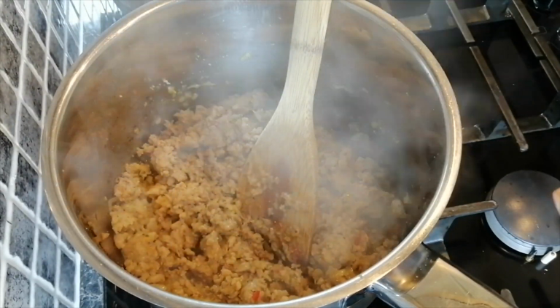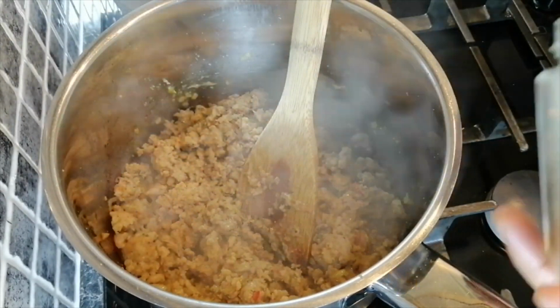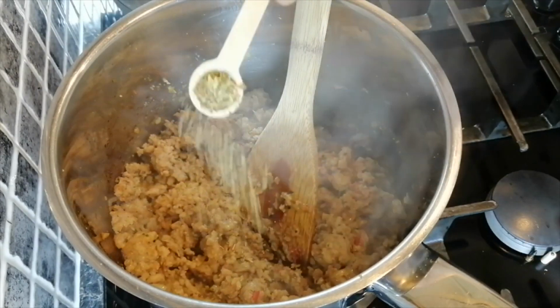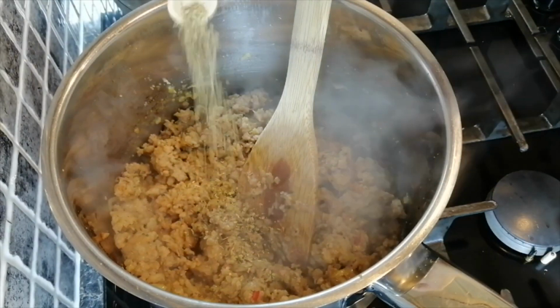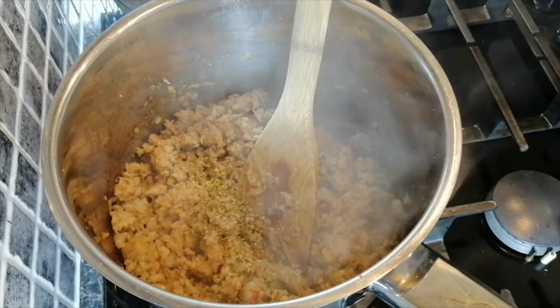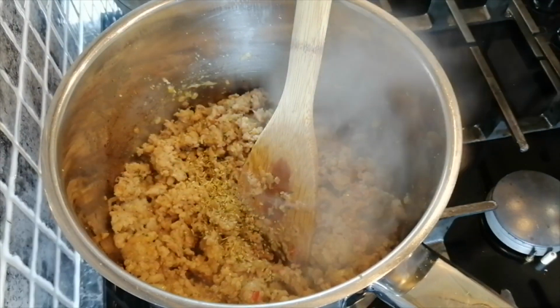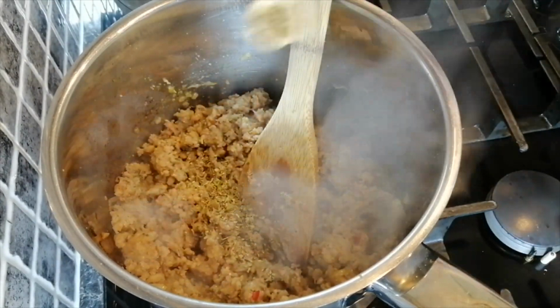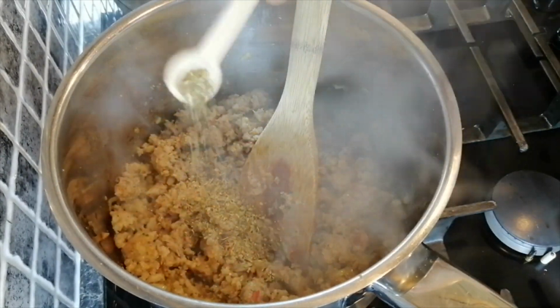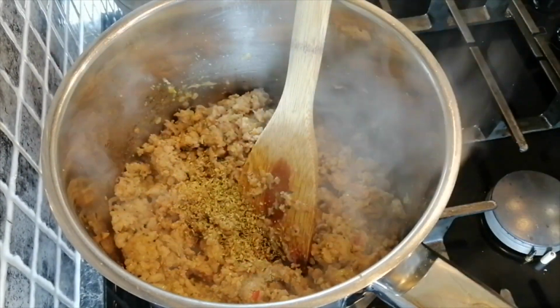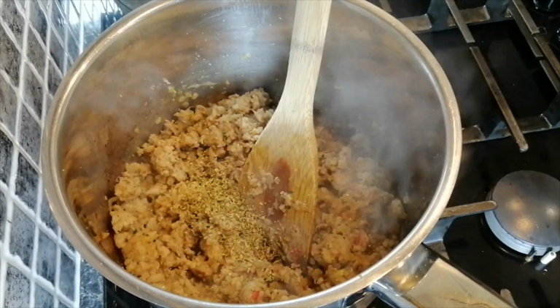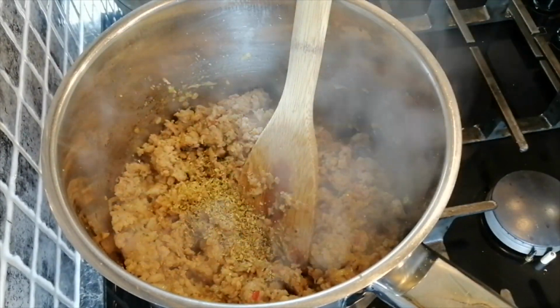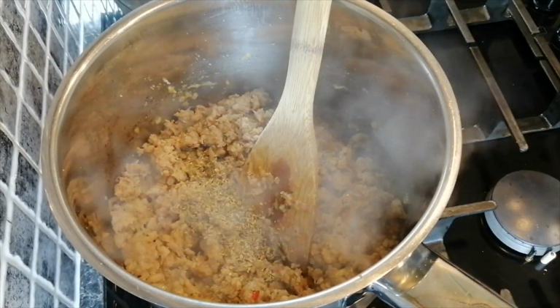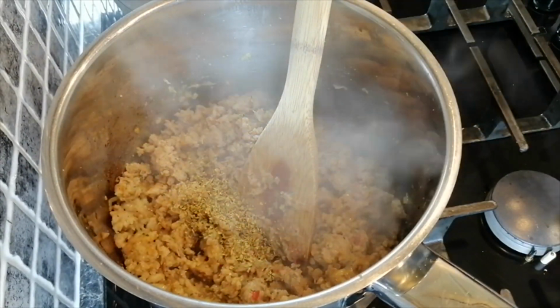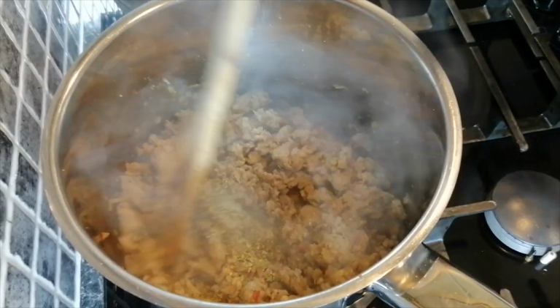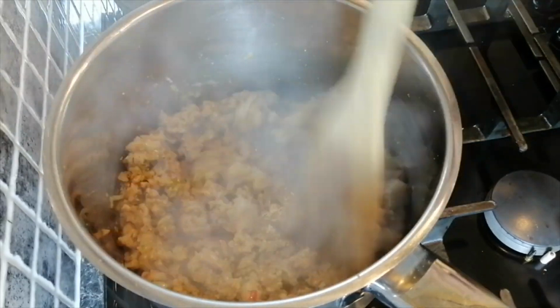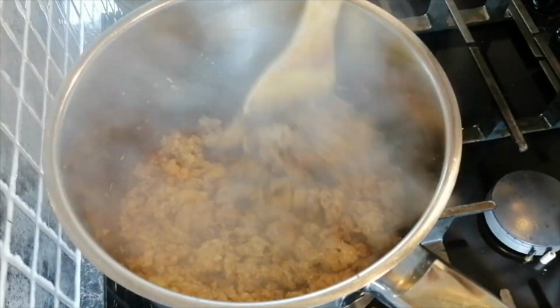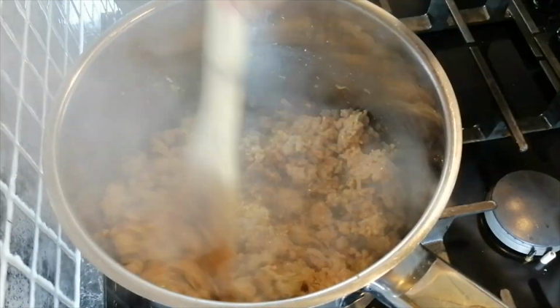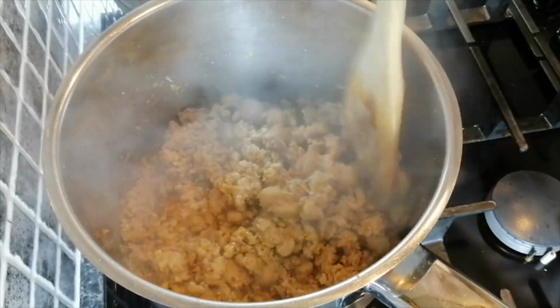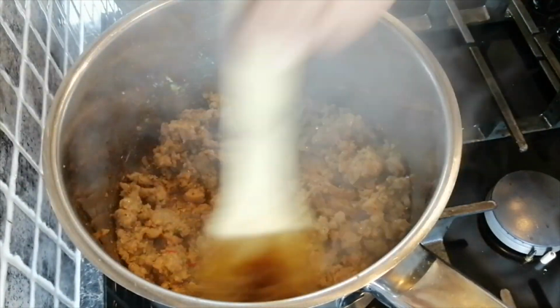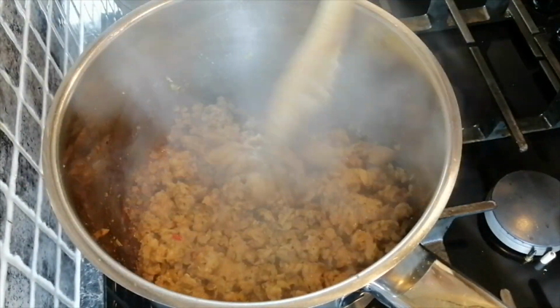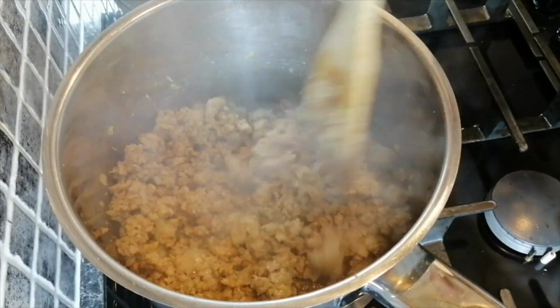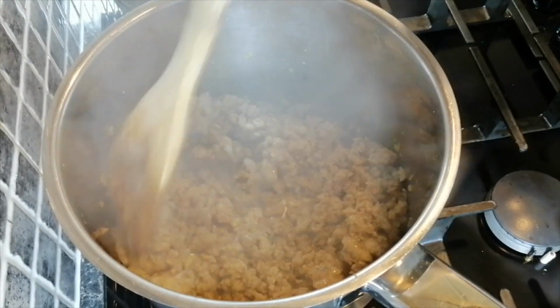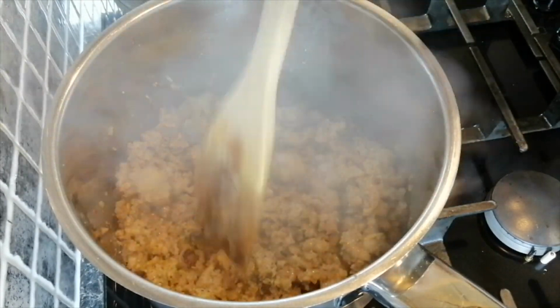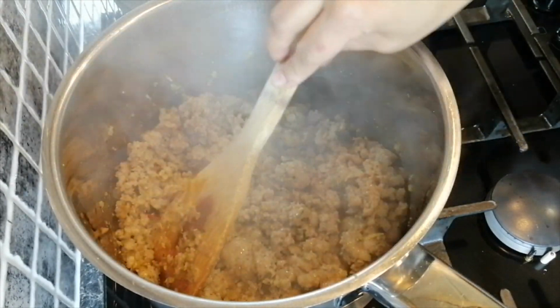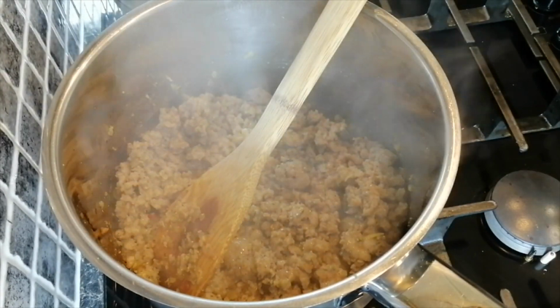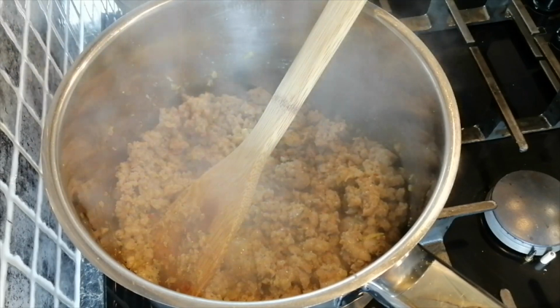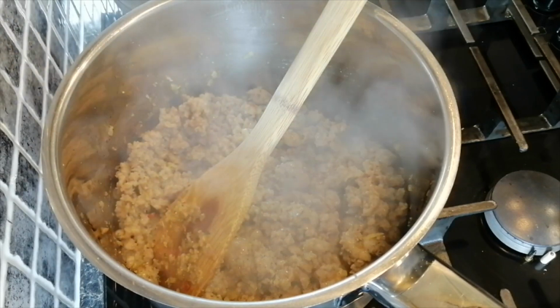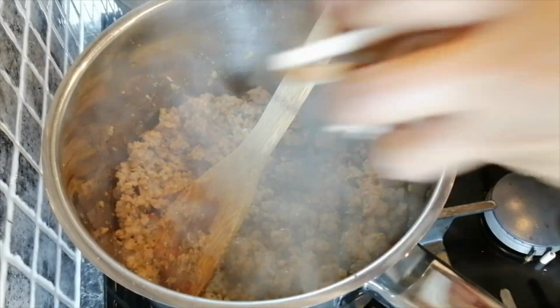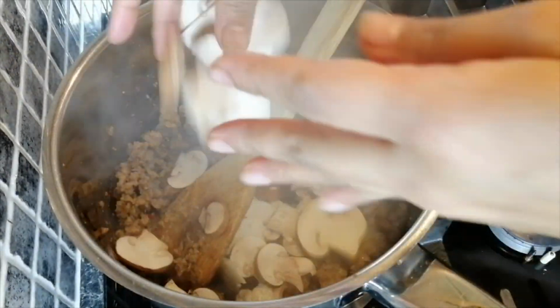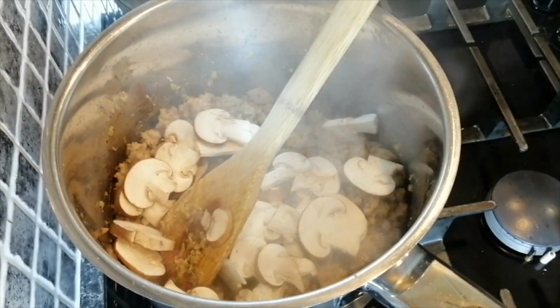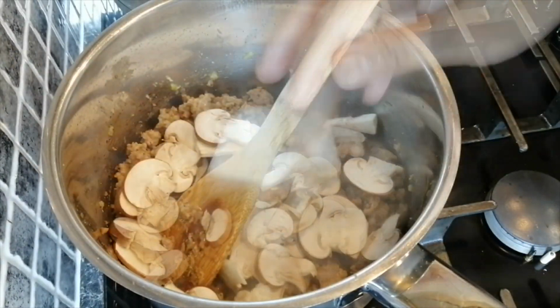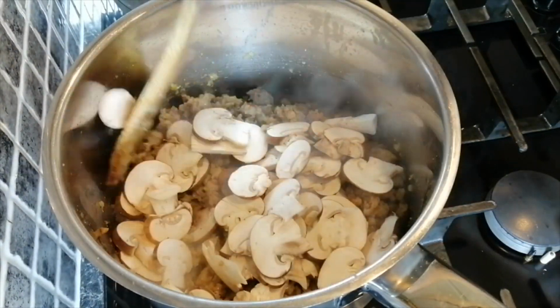Add some dried oregano, add your sliced mushrooms, and keep stirring.